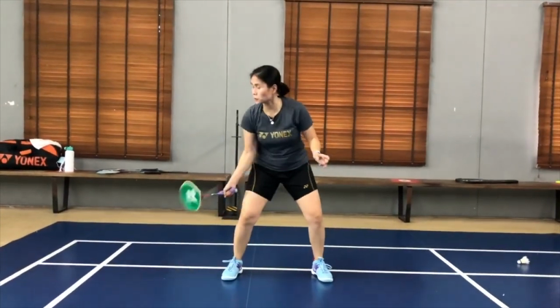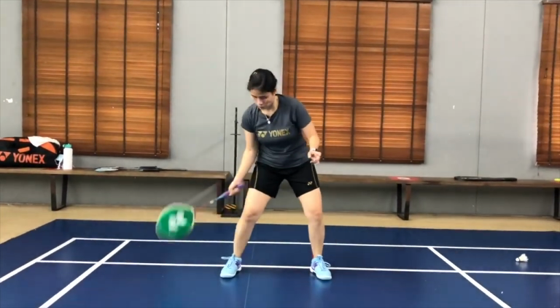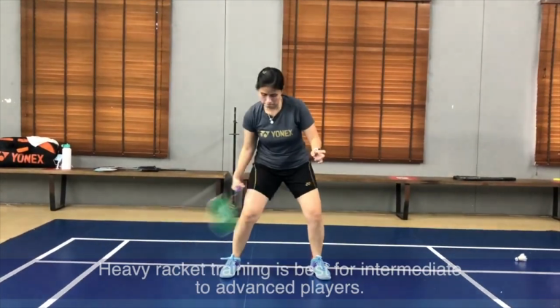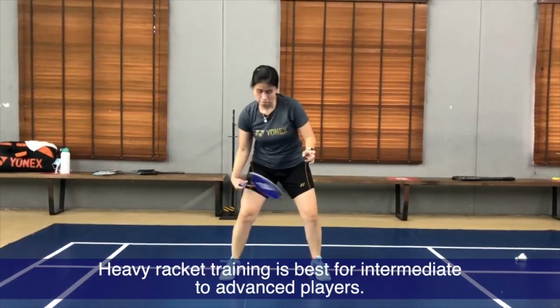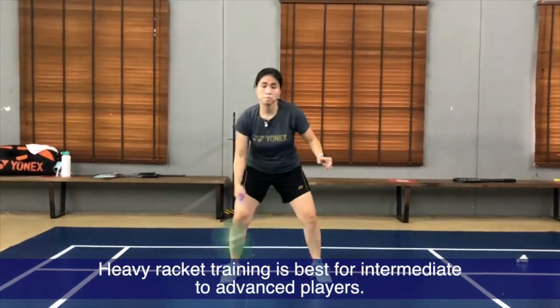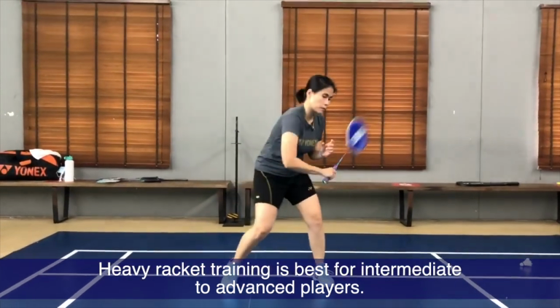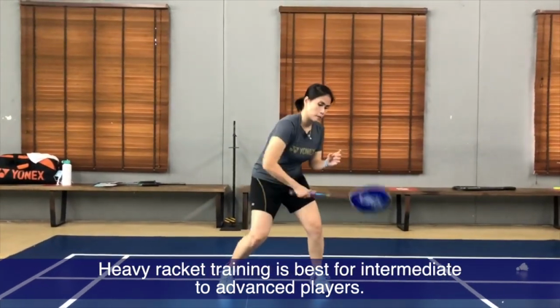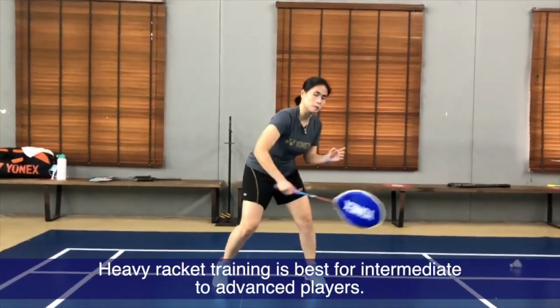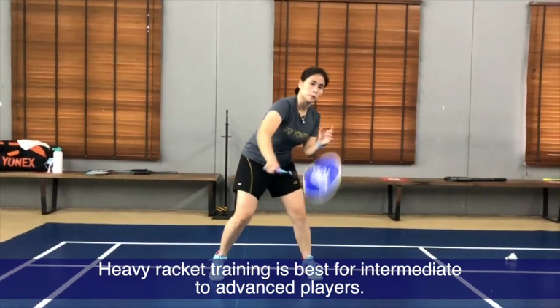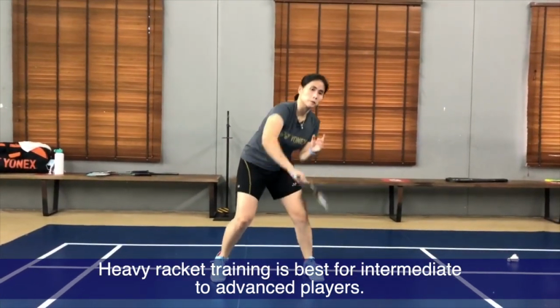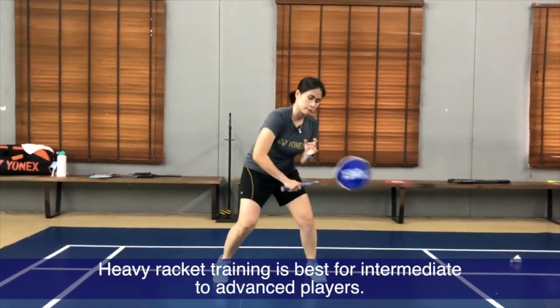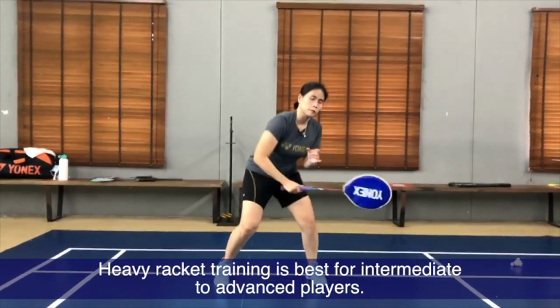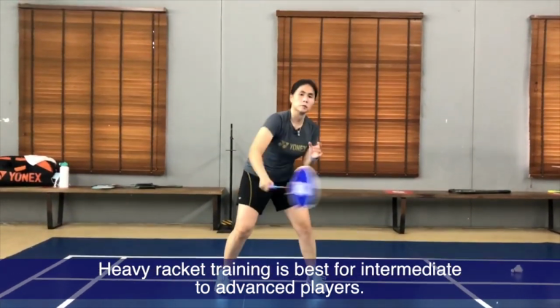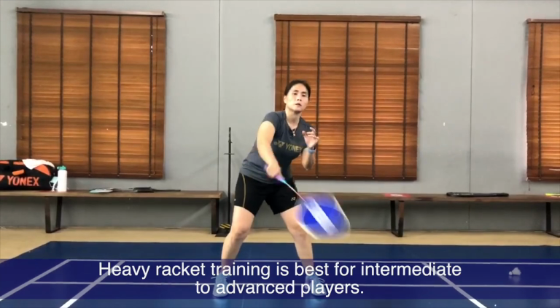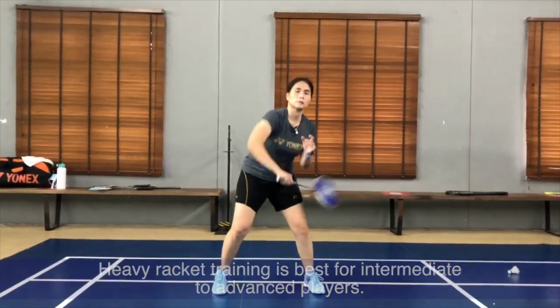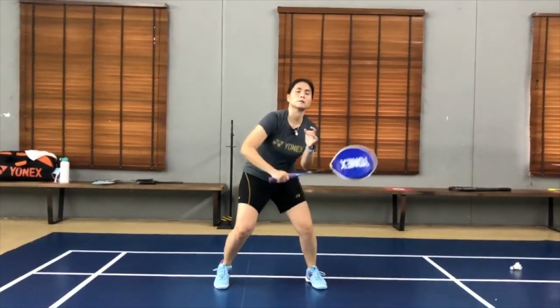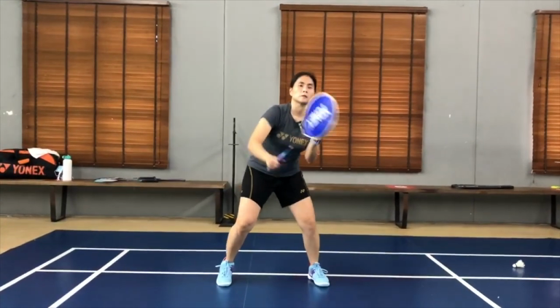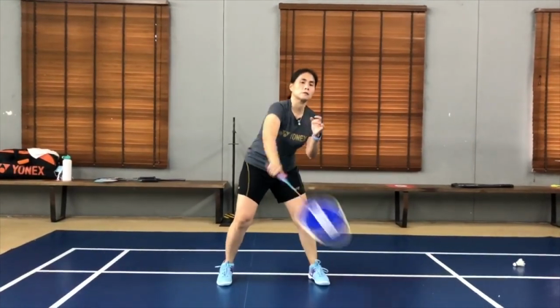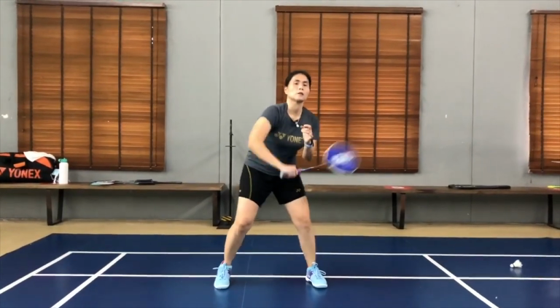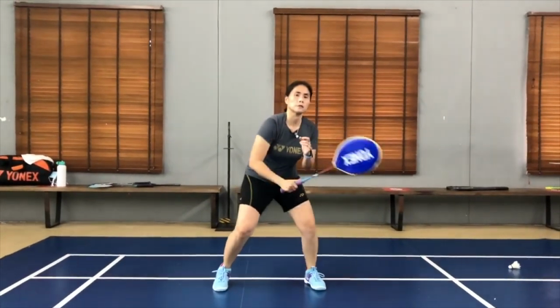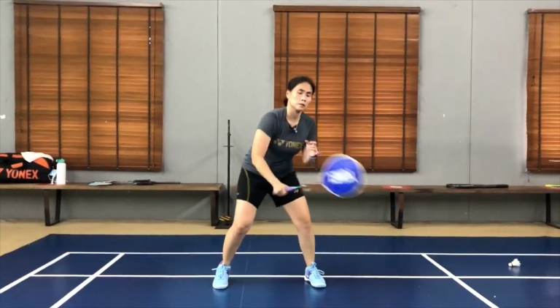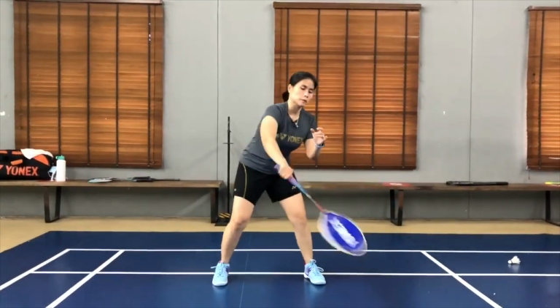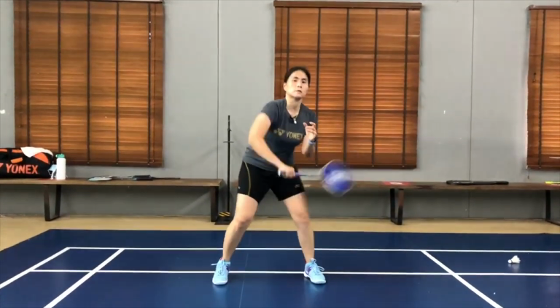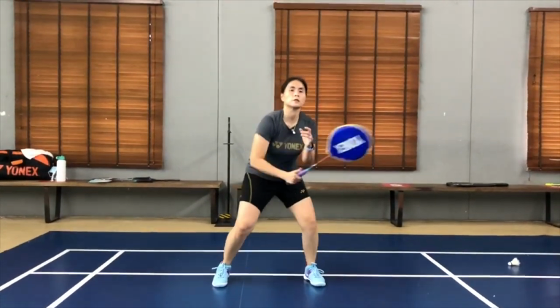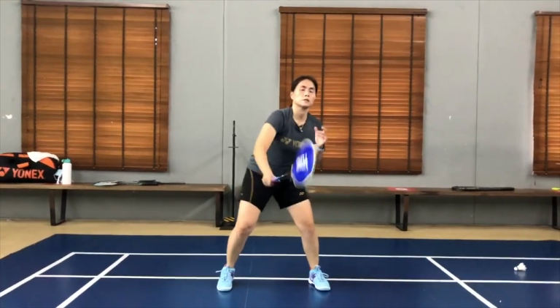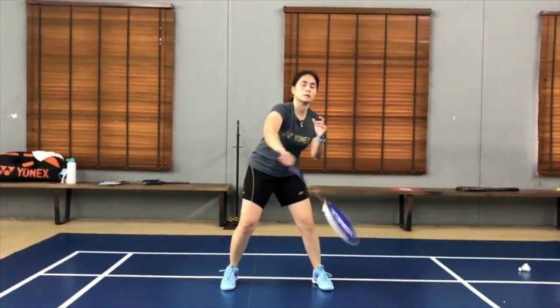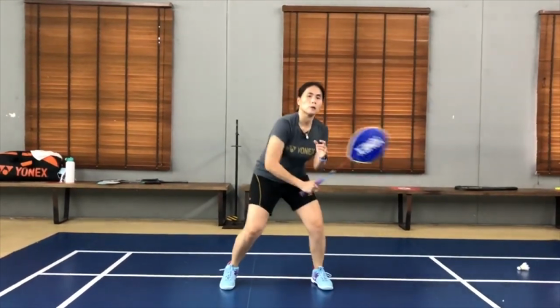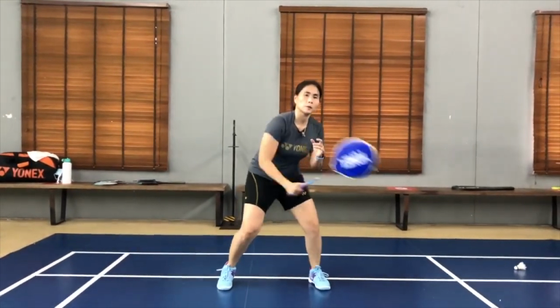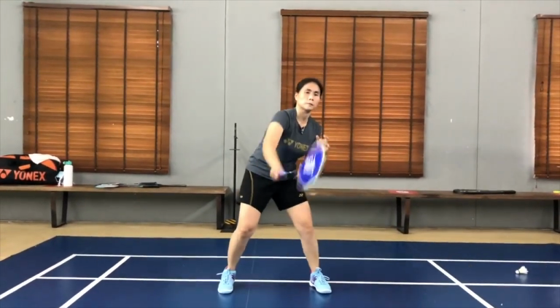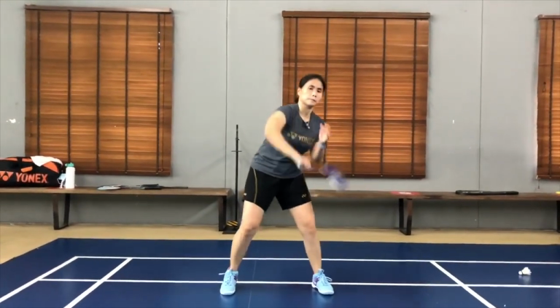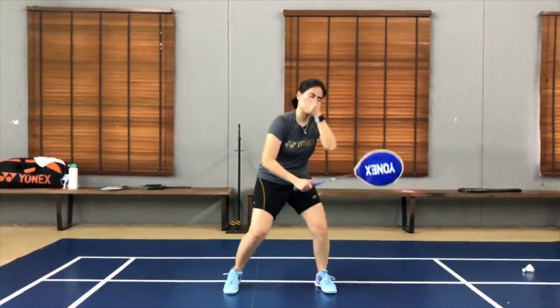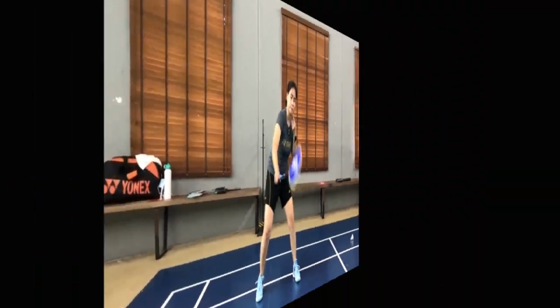Using a heavy racket is intended for intermediate to advanced players. I wouldn't recommend it for beginners, because for beginners there are many things to work on before actually moving on to your strength and stamina.